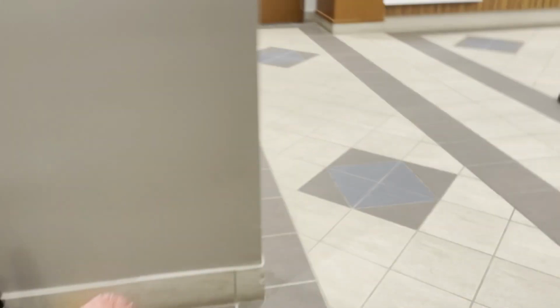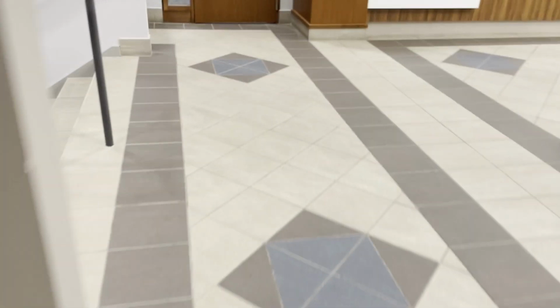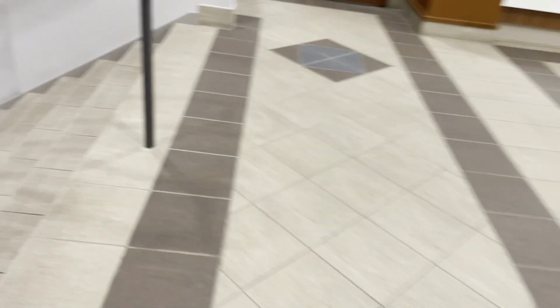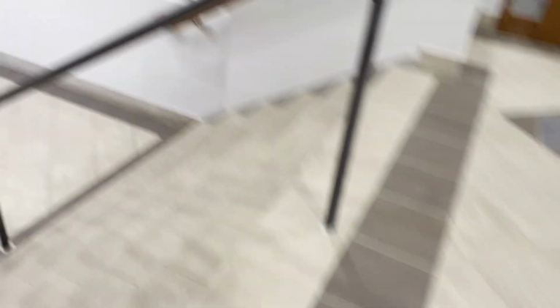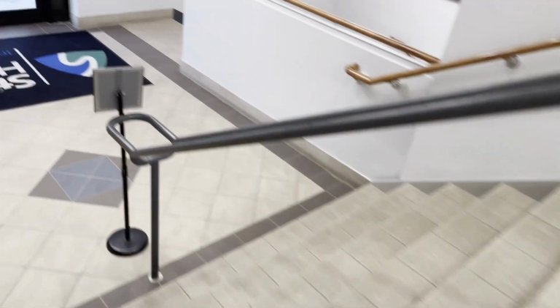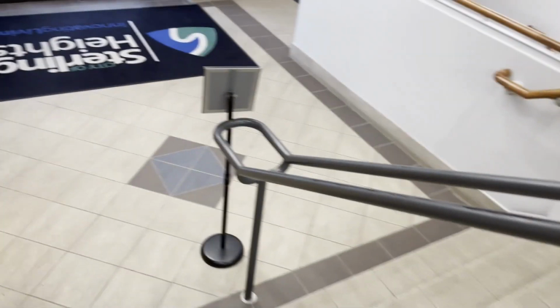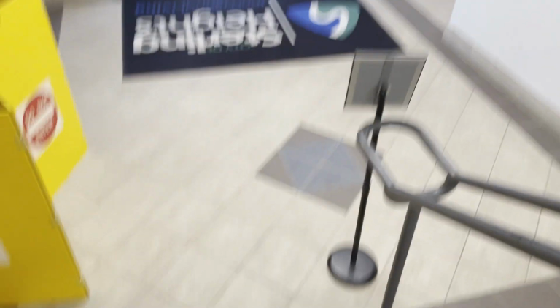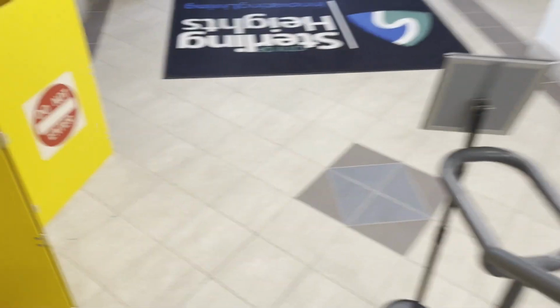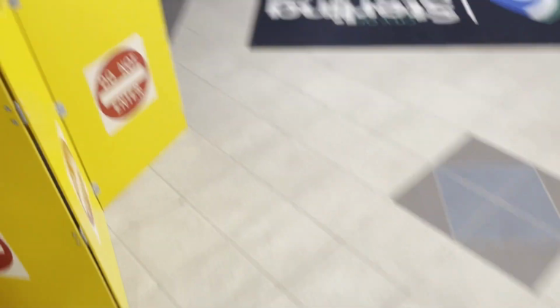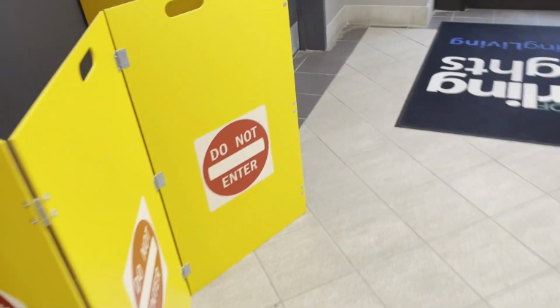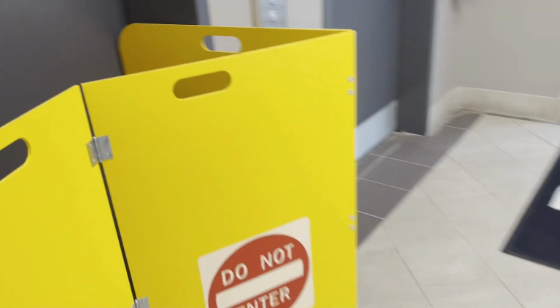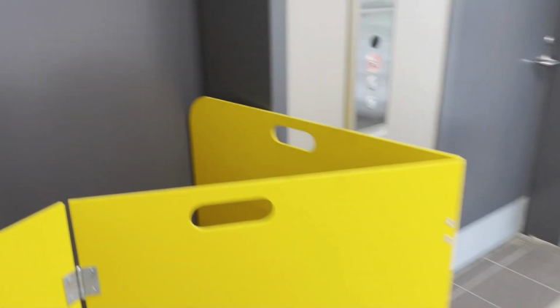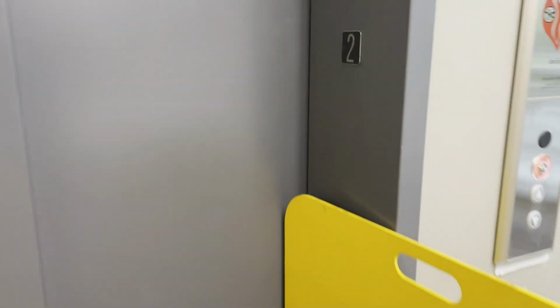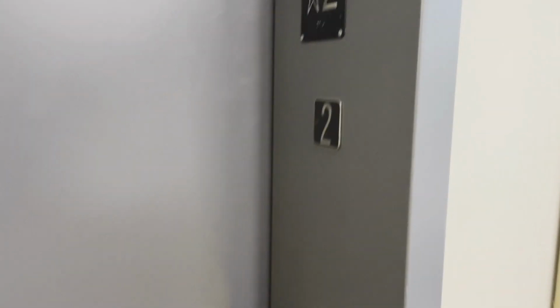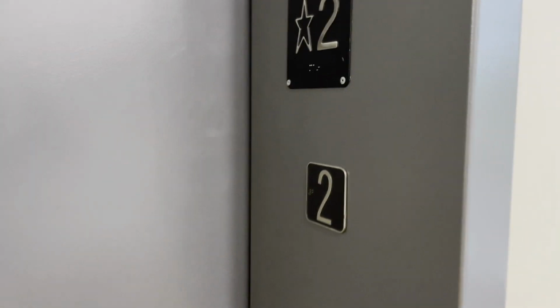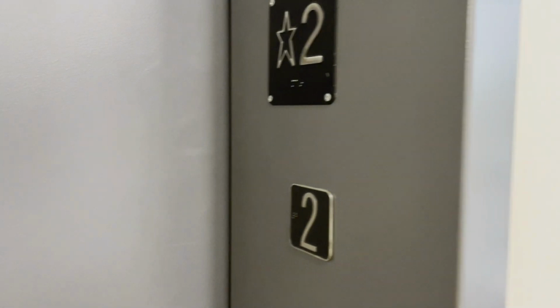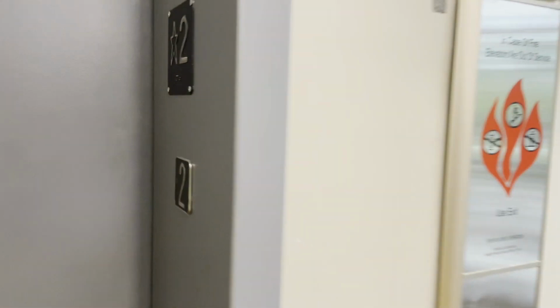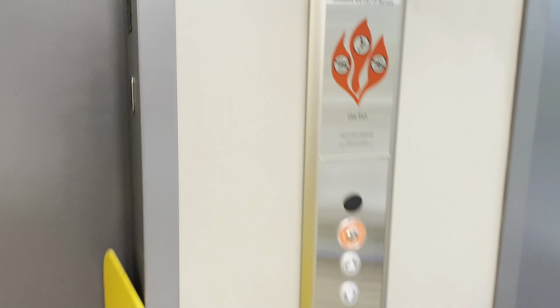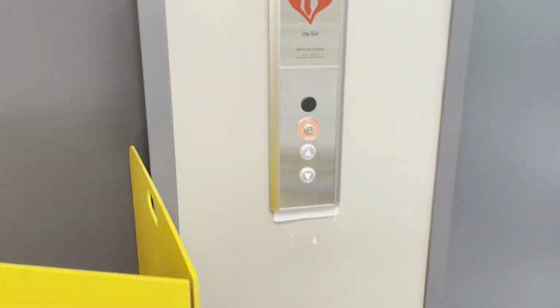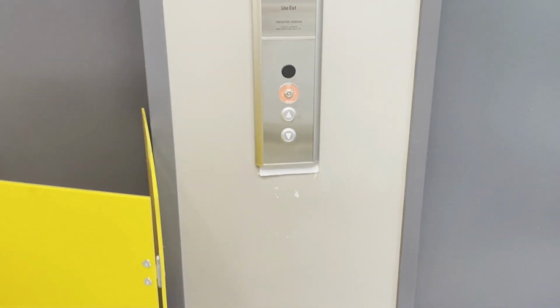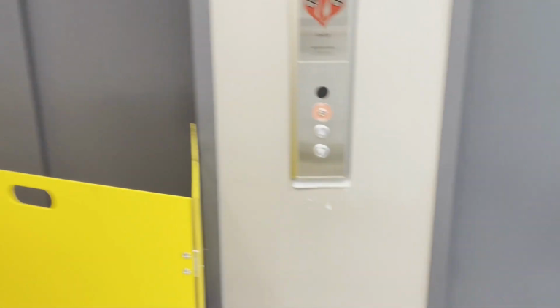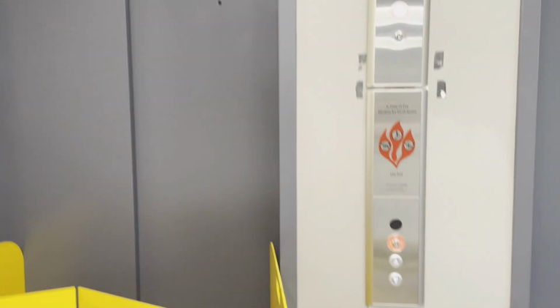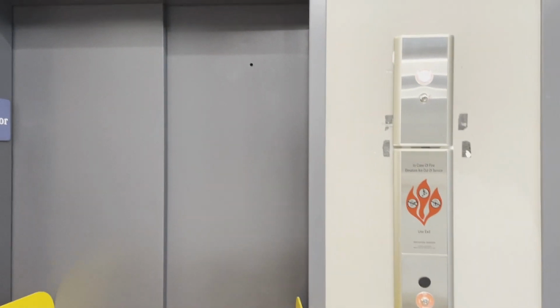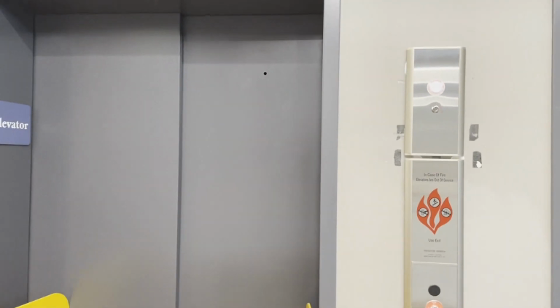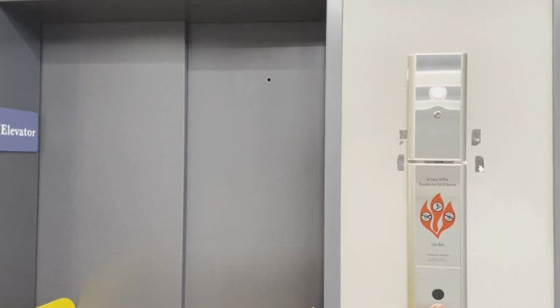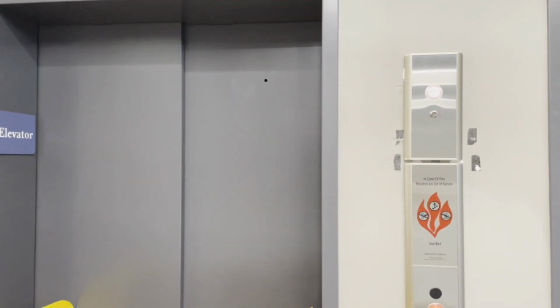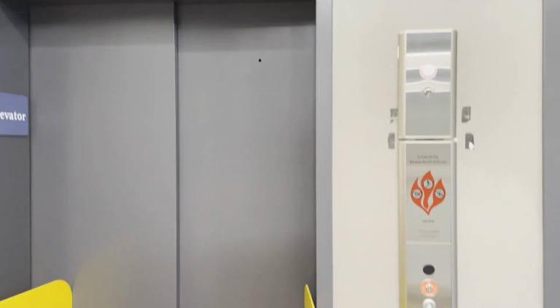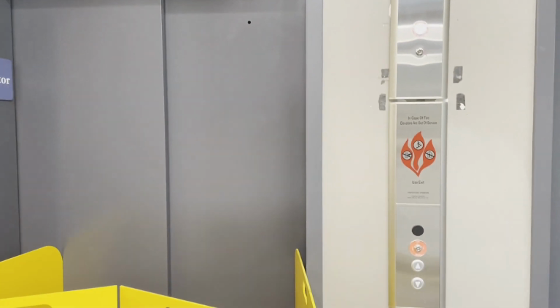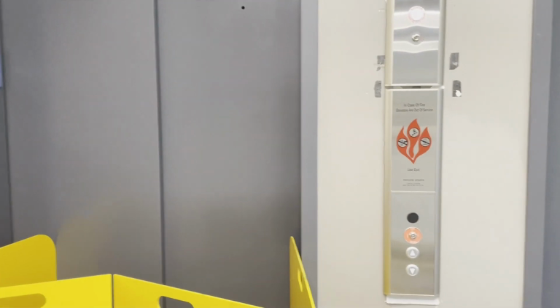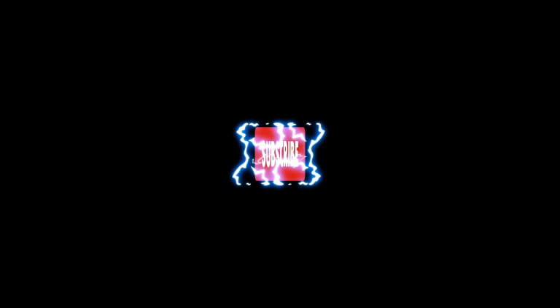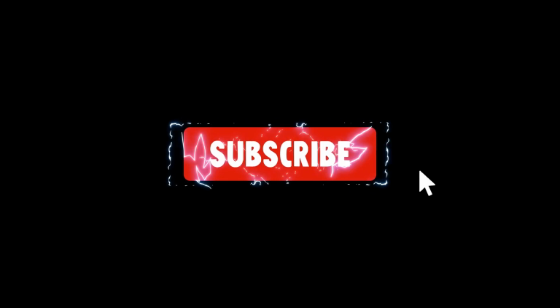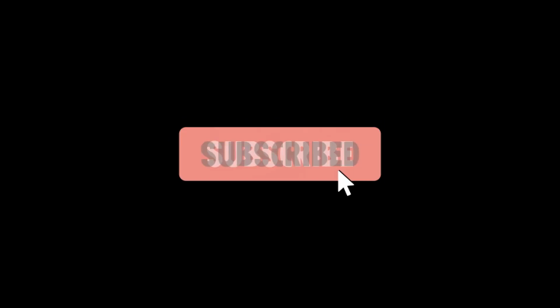Let's check it out again. Two types of grills. And that is it. Thank you.